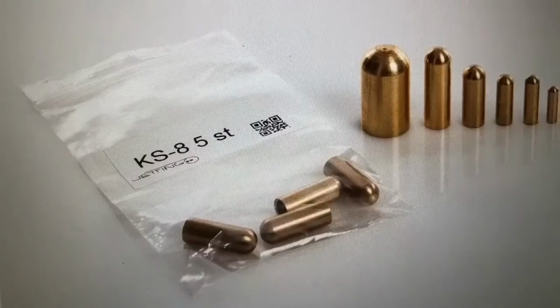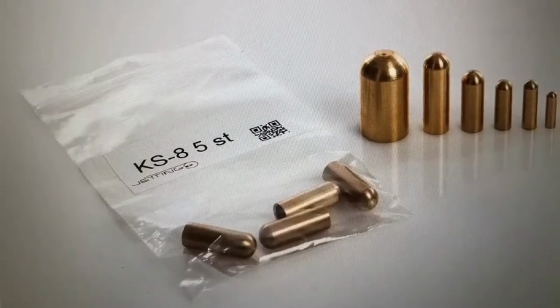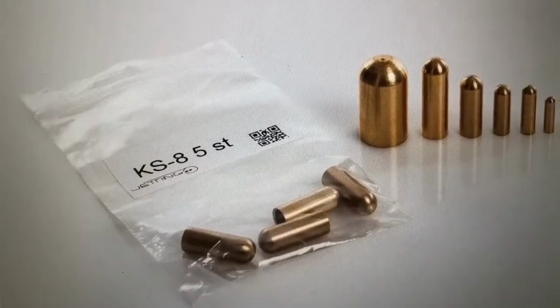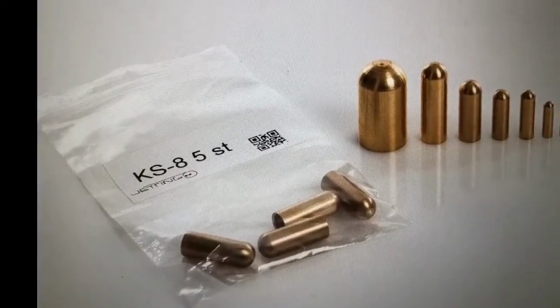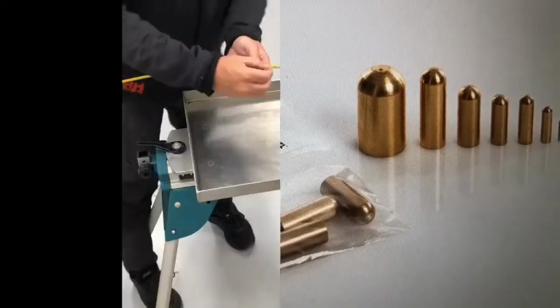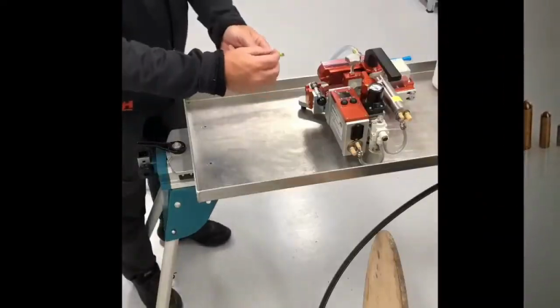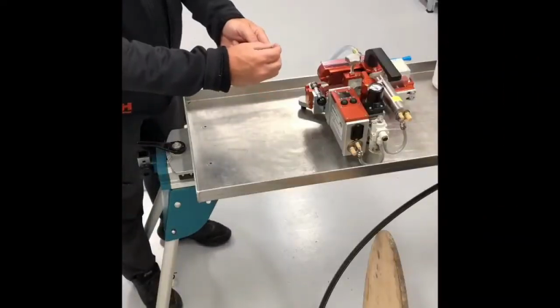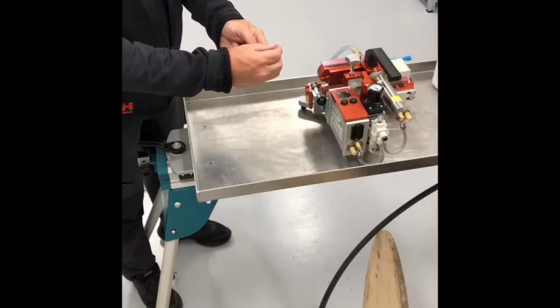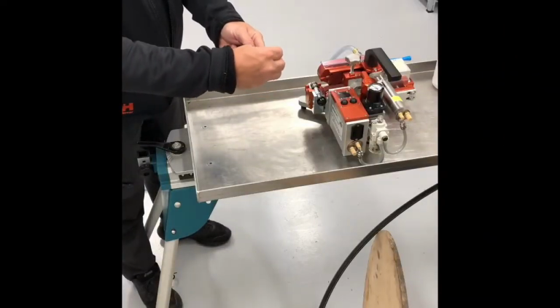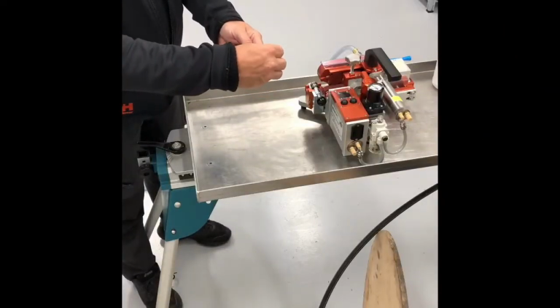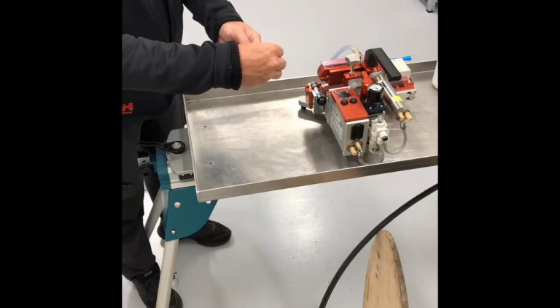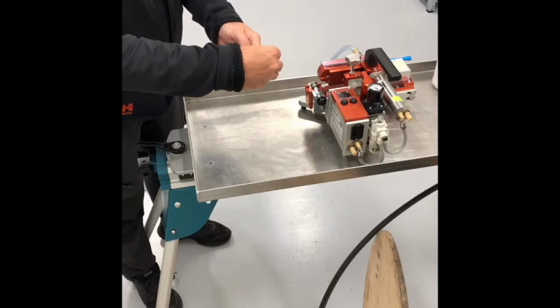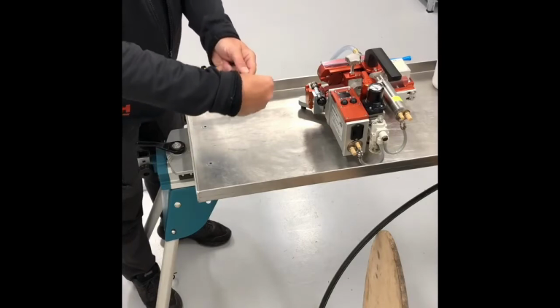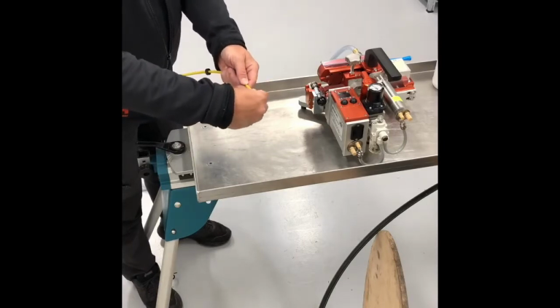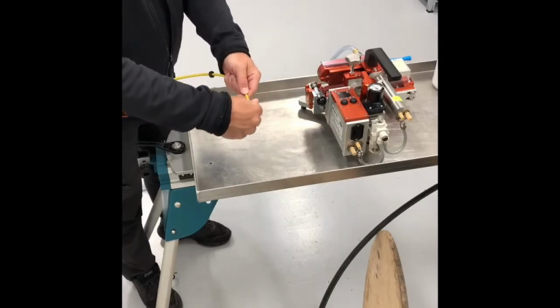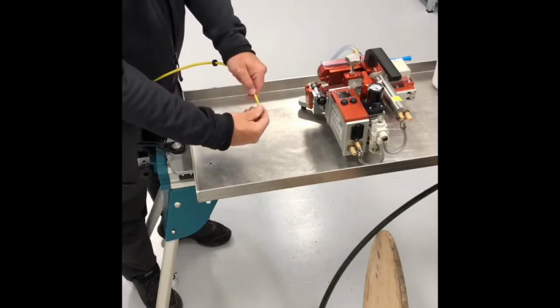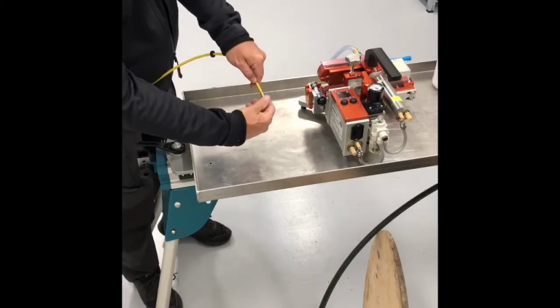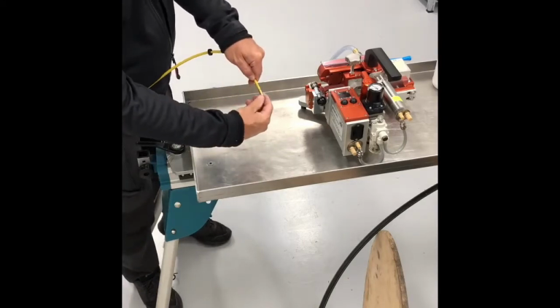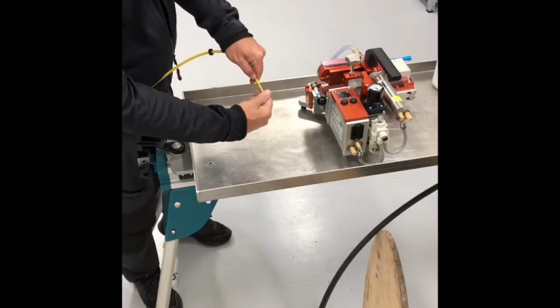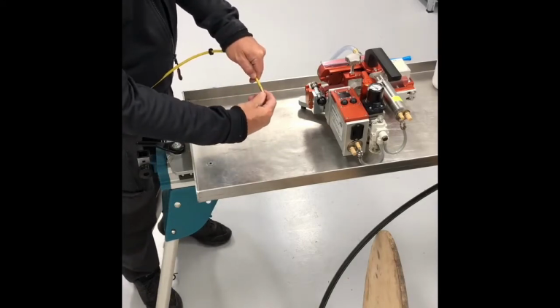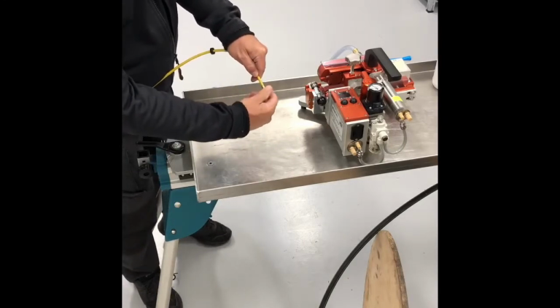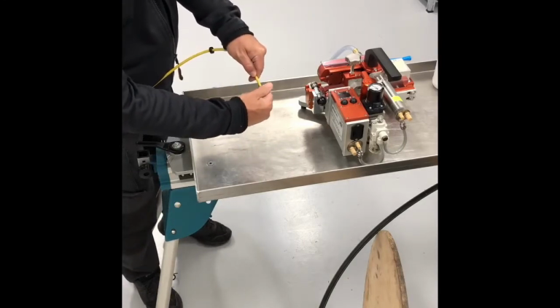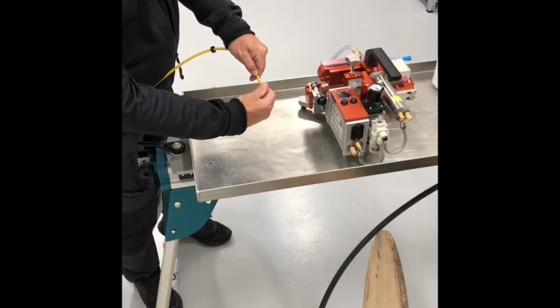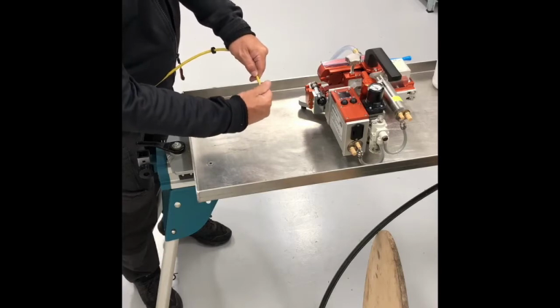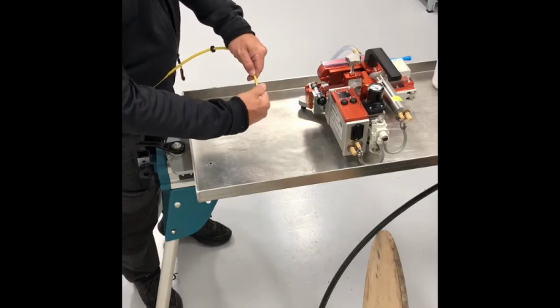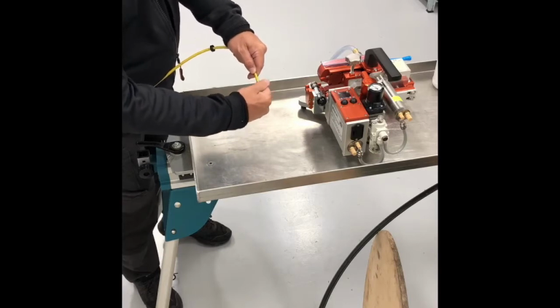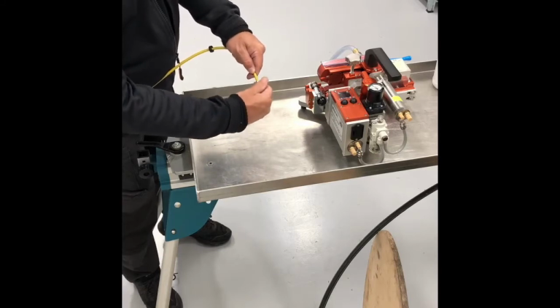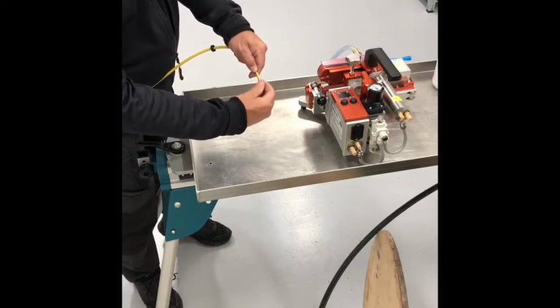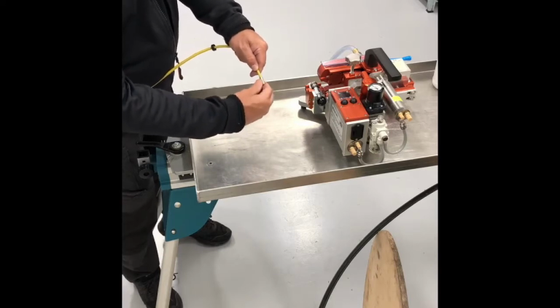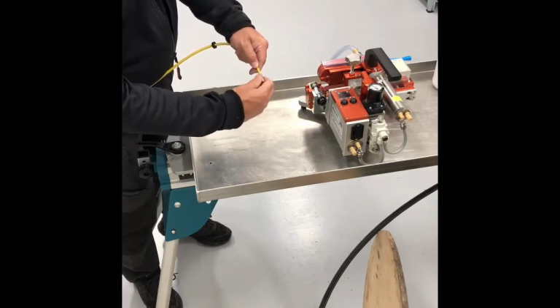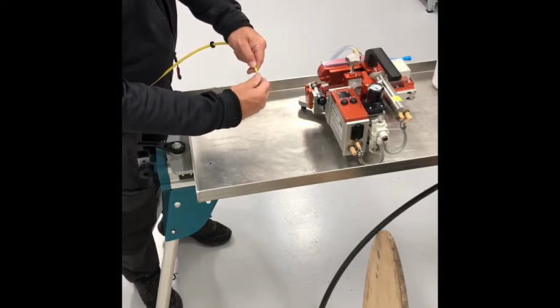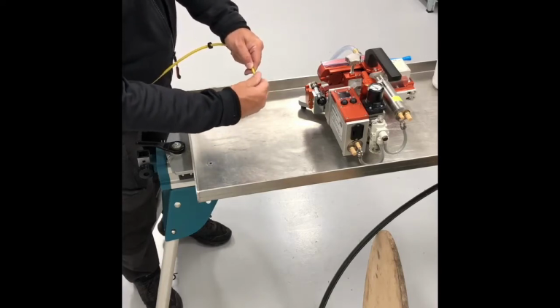Now attach a cable head to the tip of the cable. This will prevent stops in bad connectors, but also sheath explosions when air gets behind the sheath and causes explosions by high pressure air.